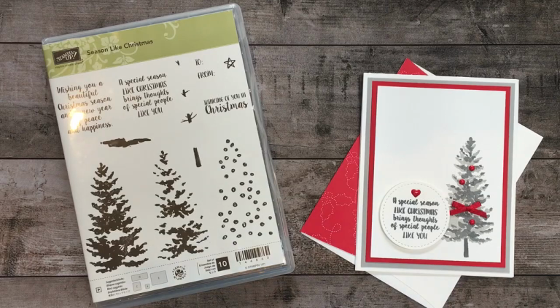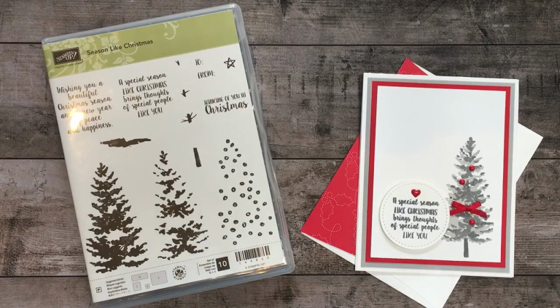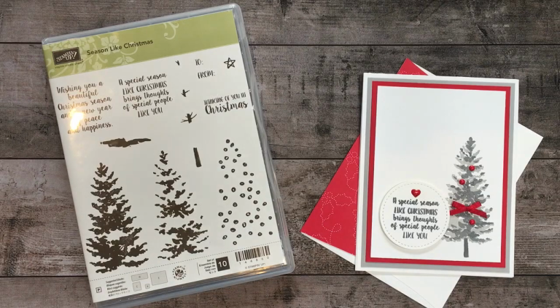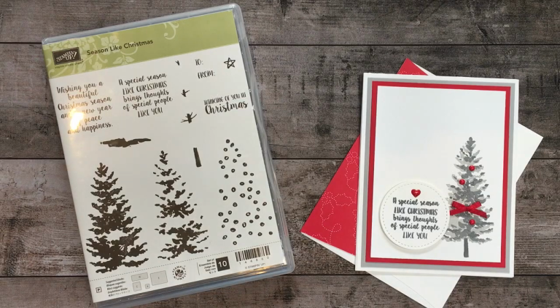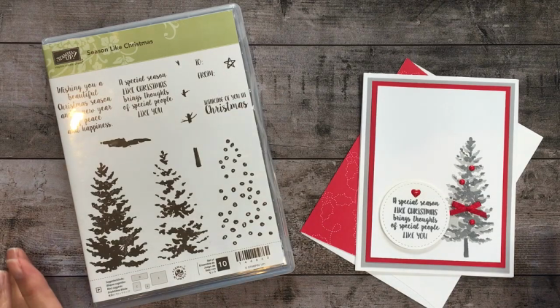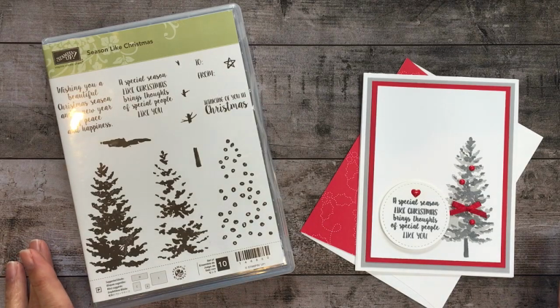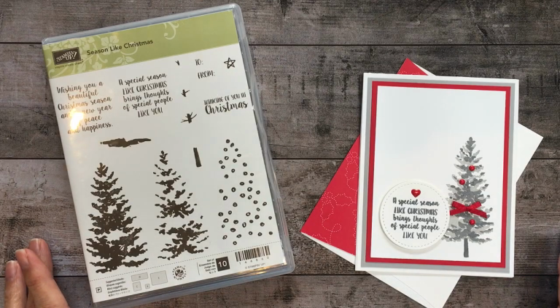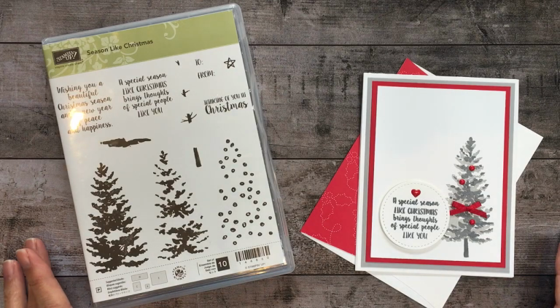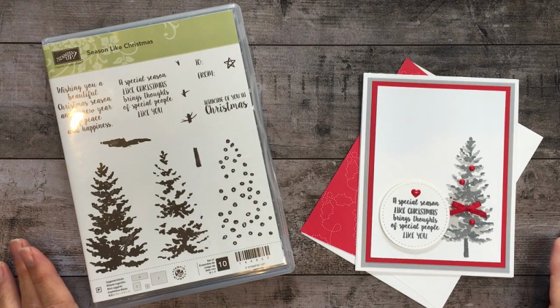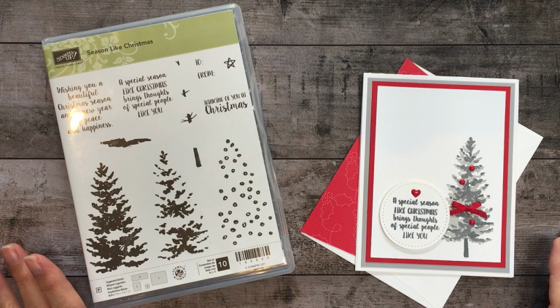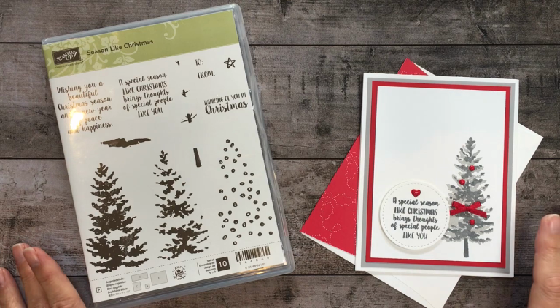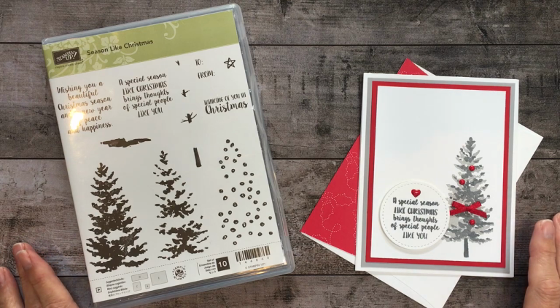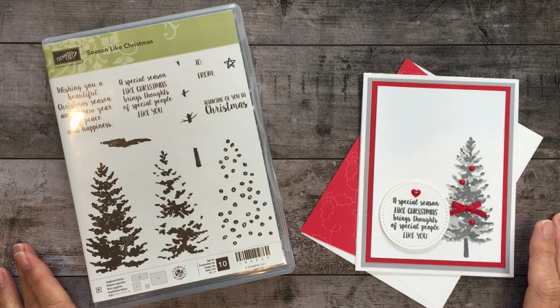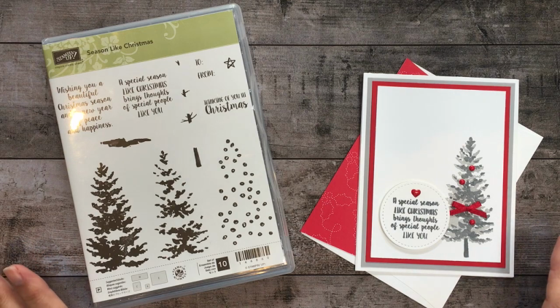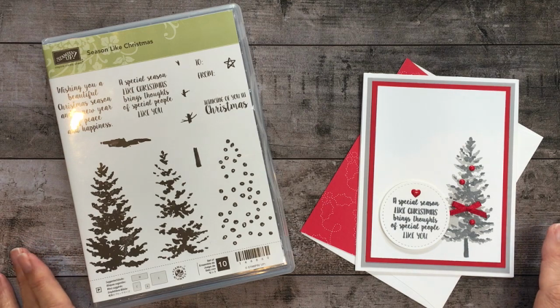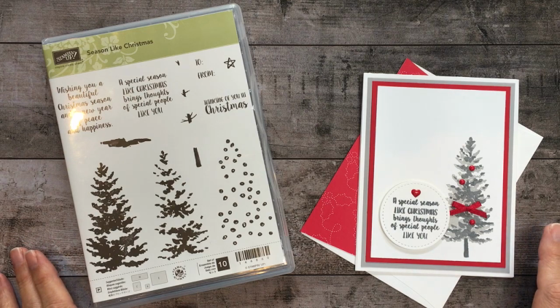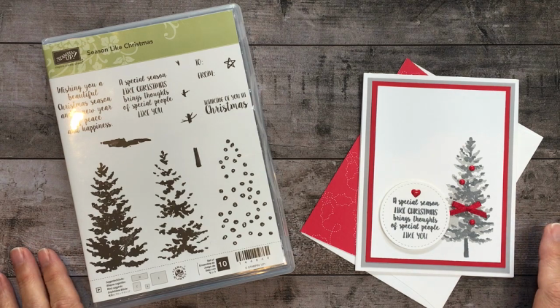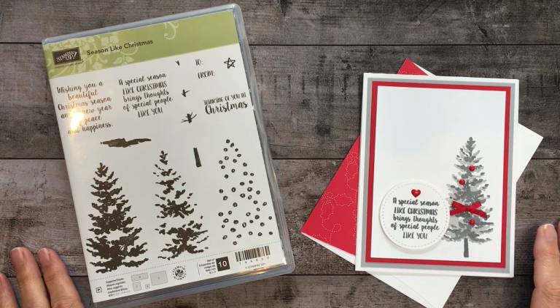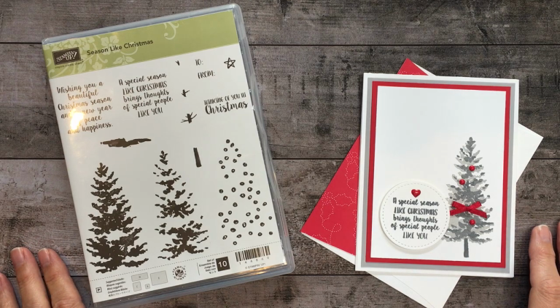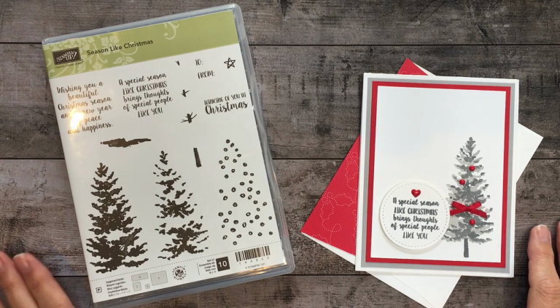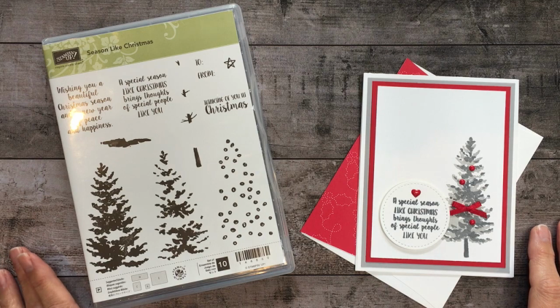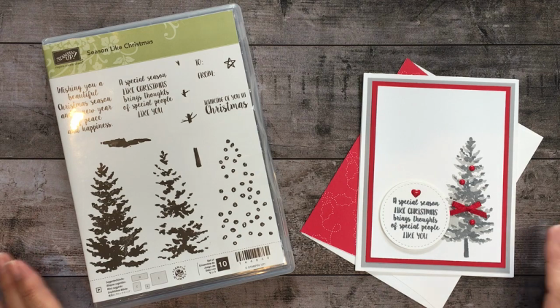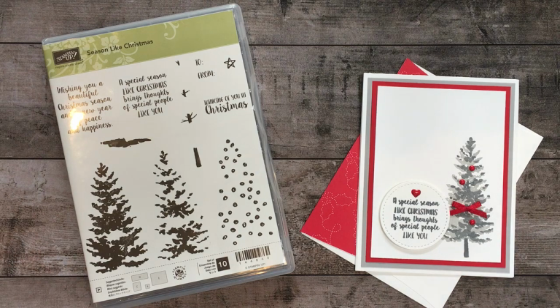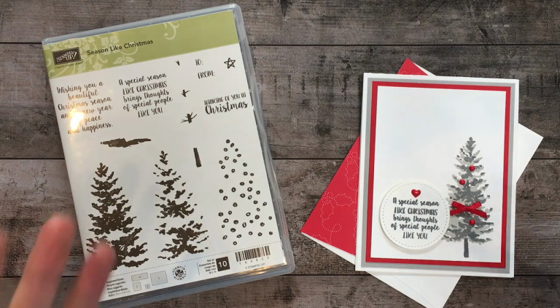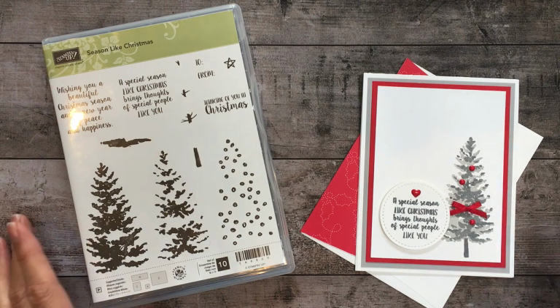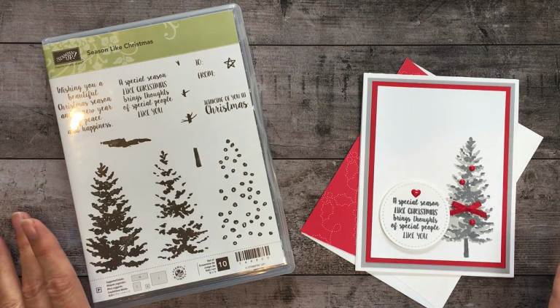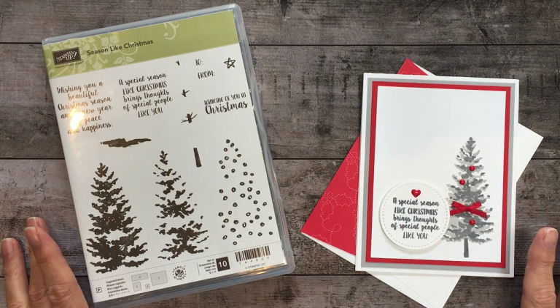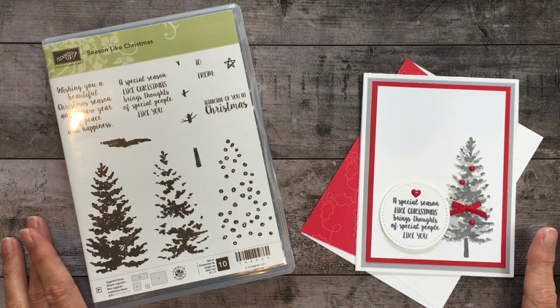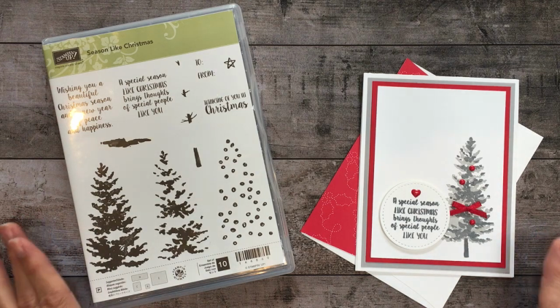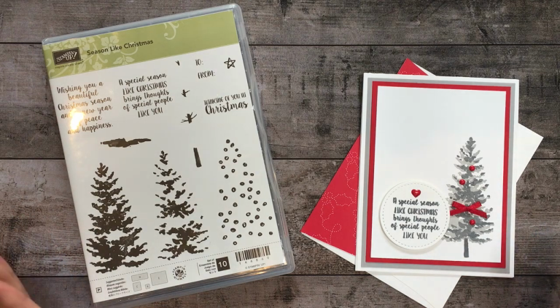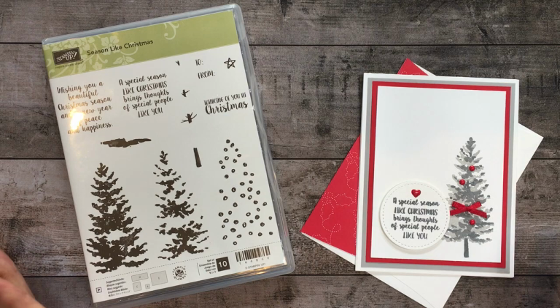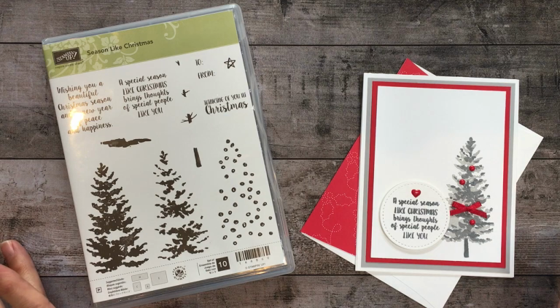Welcome to my One Minute Wow video tutorial. This is Mary Fish with Stampin' Pretty and StampinPretty.com. I'm an independent Stampin' Up! demonstrator and I sell the products that I'm sharing with you today in my online store.